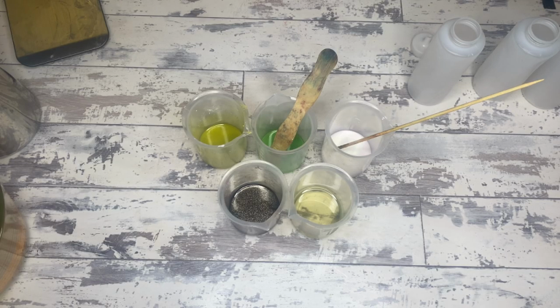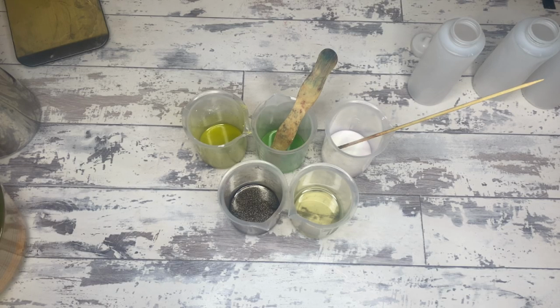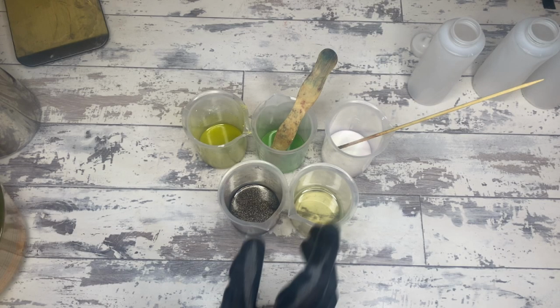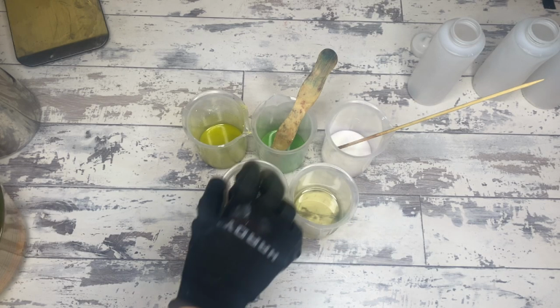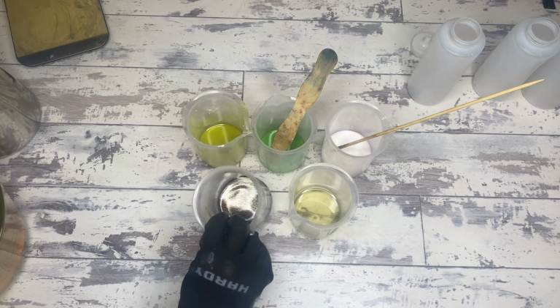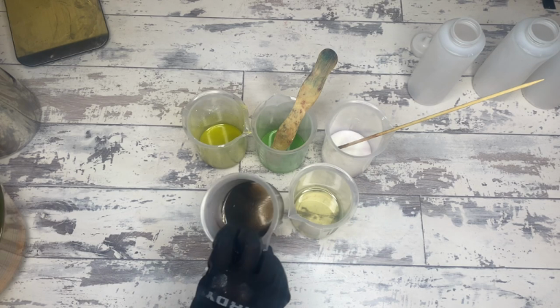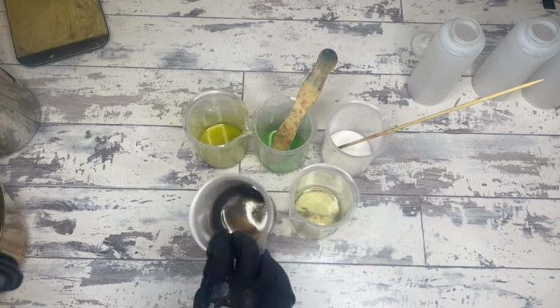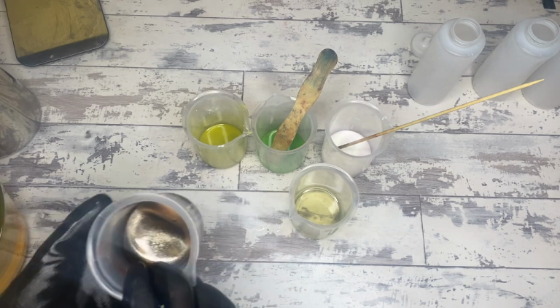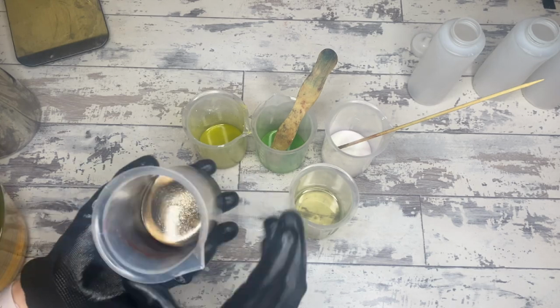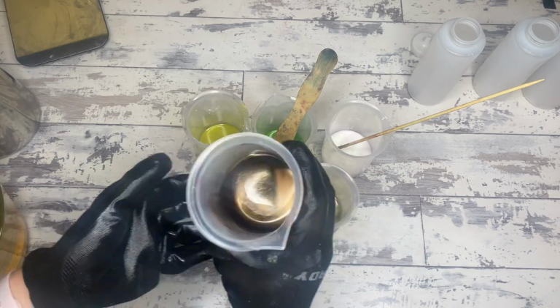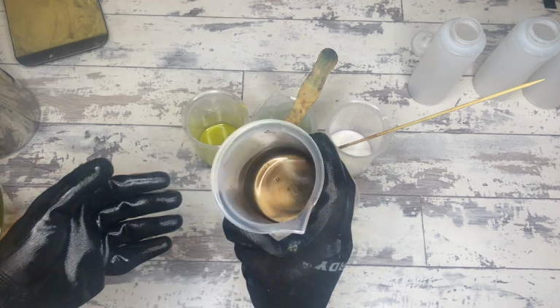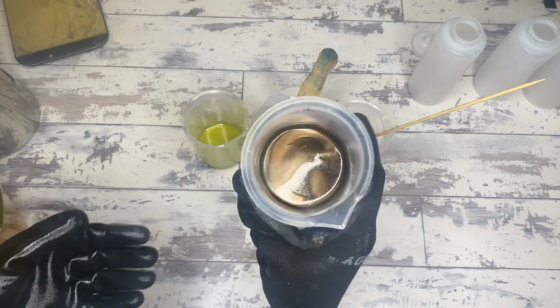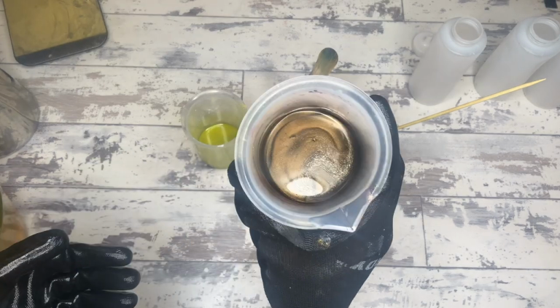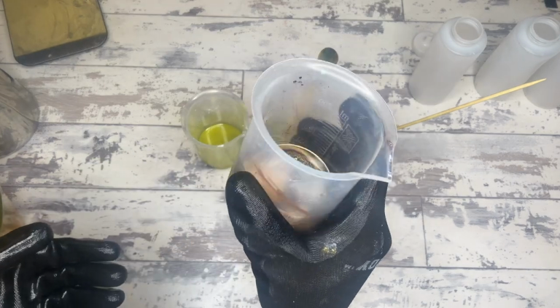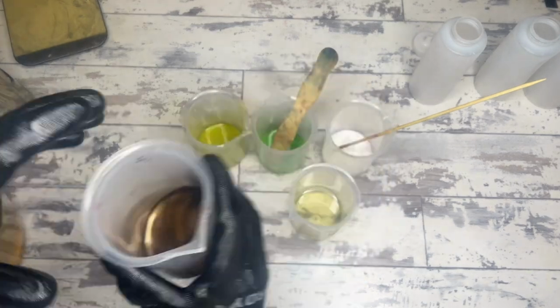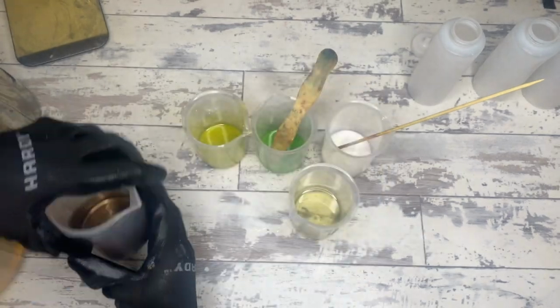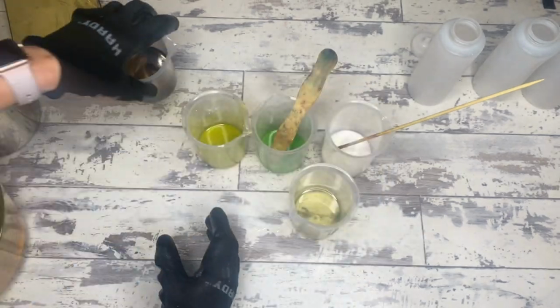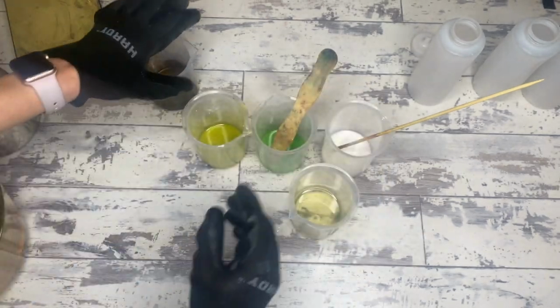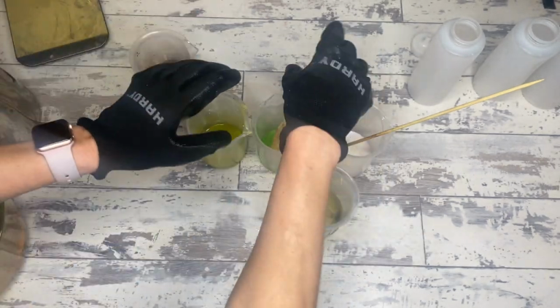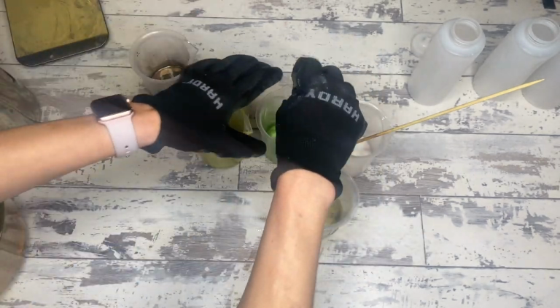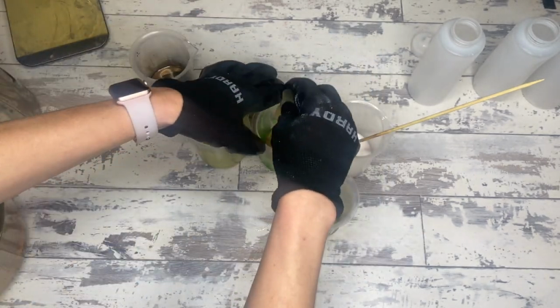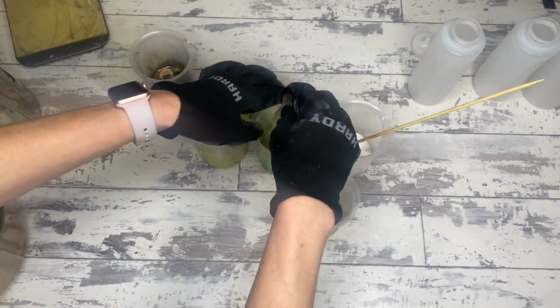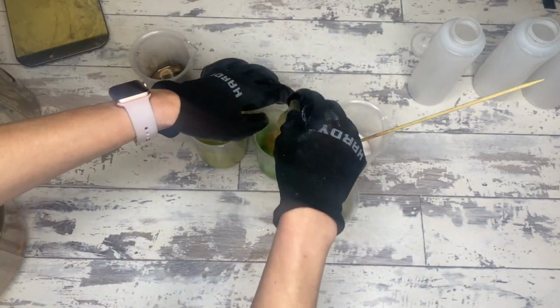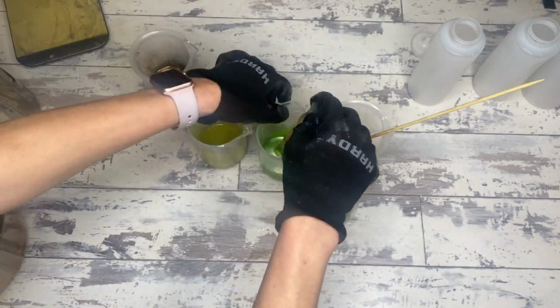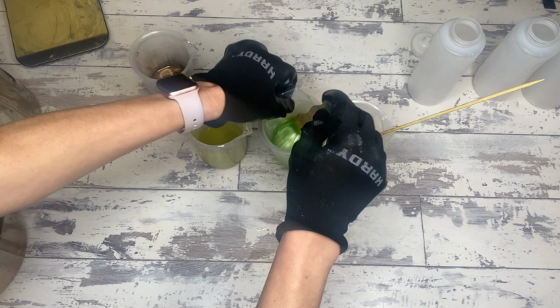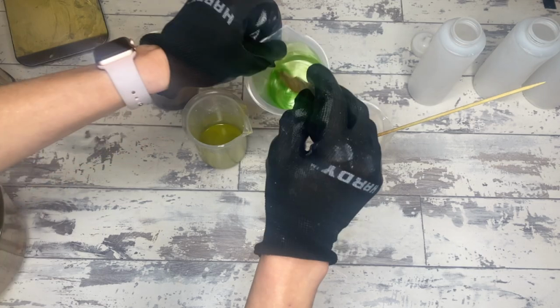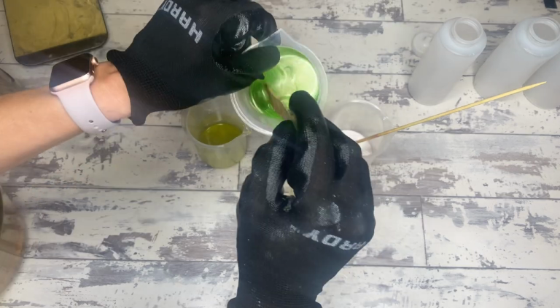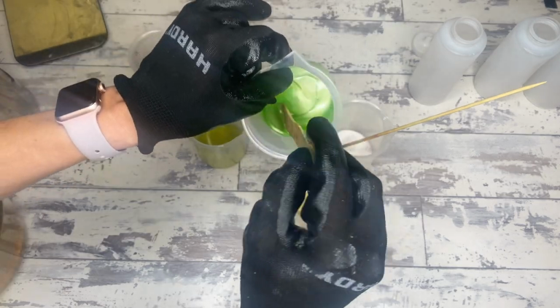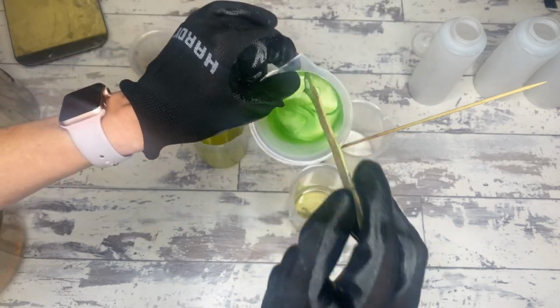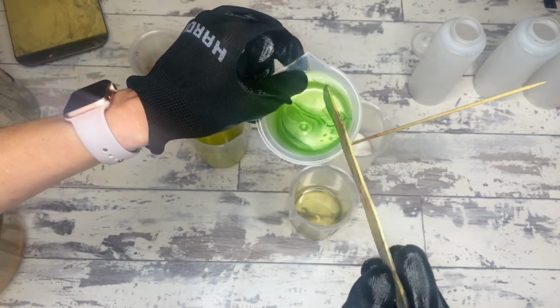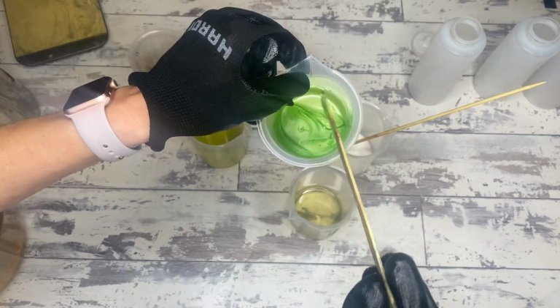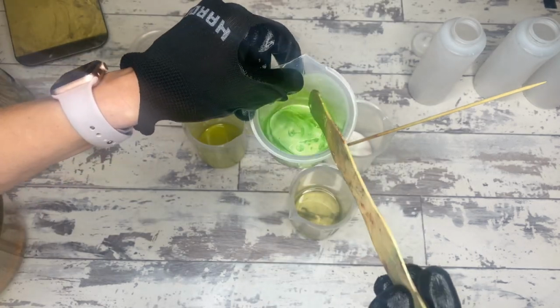This video might be a little bit weird because this is a long pour, and I did some weirdness with speeding things up in places.